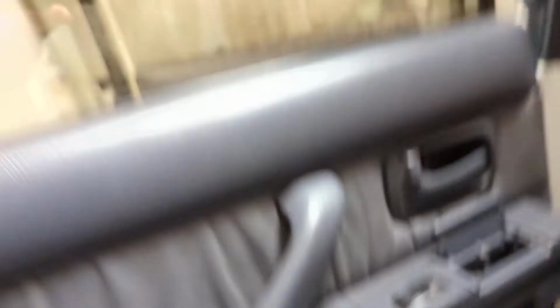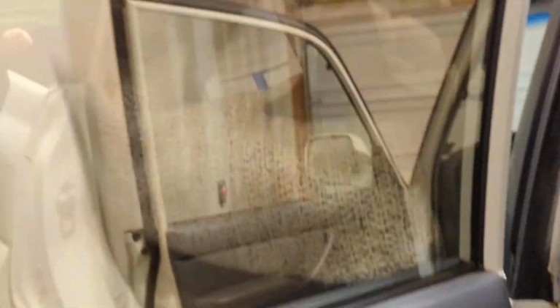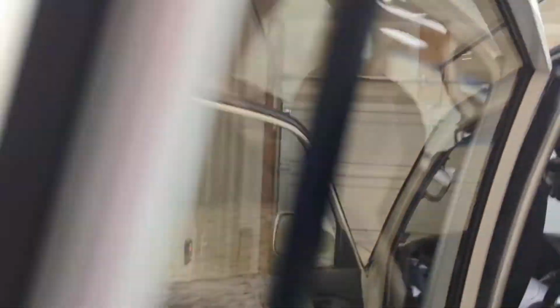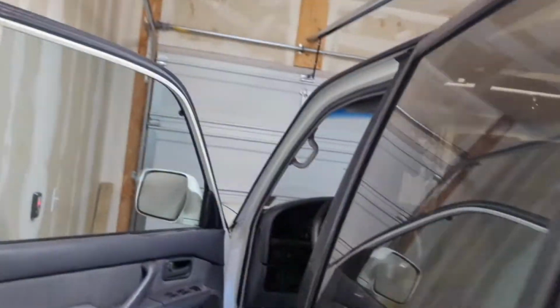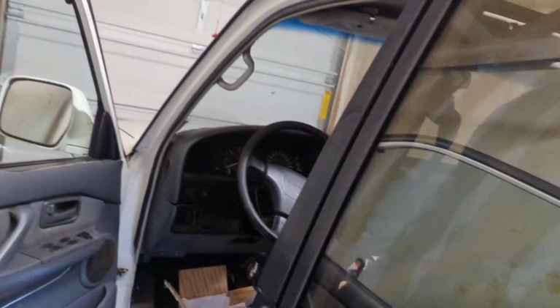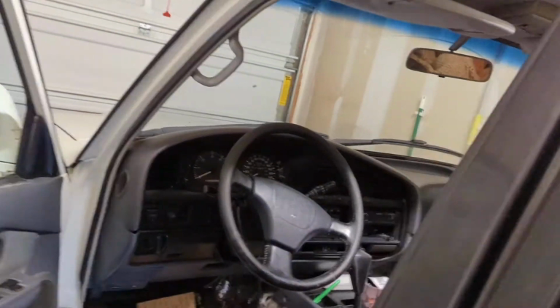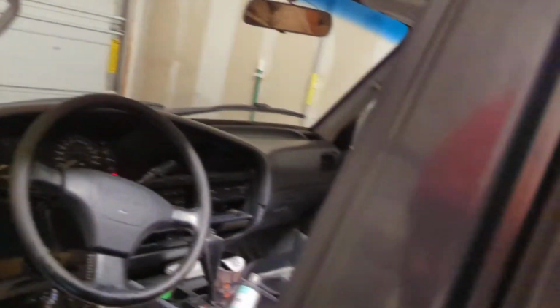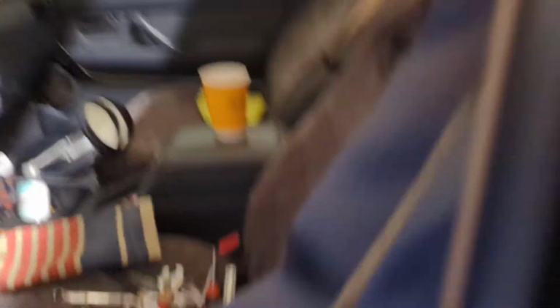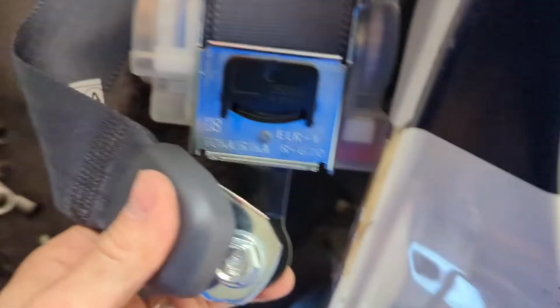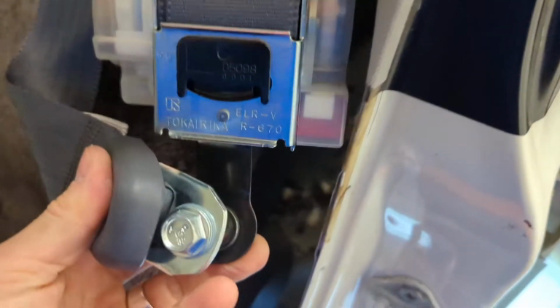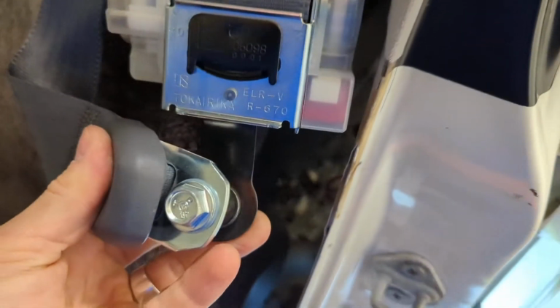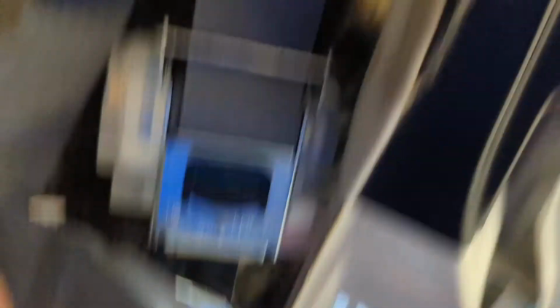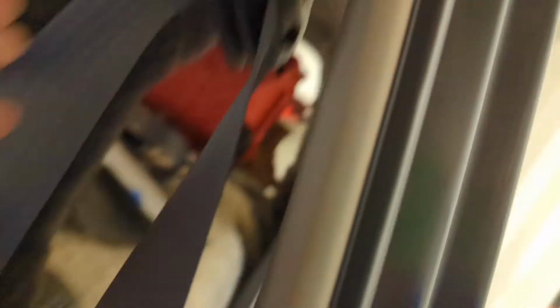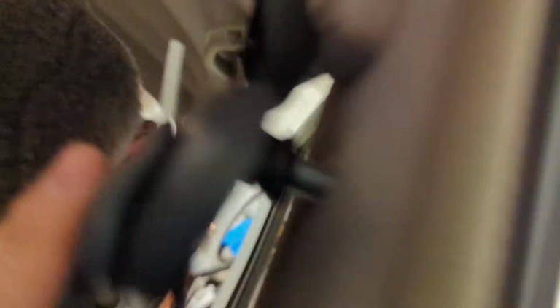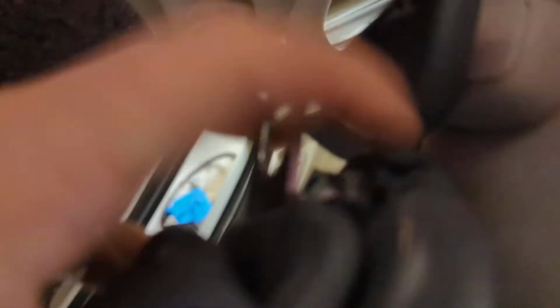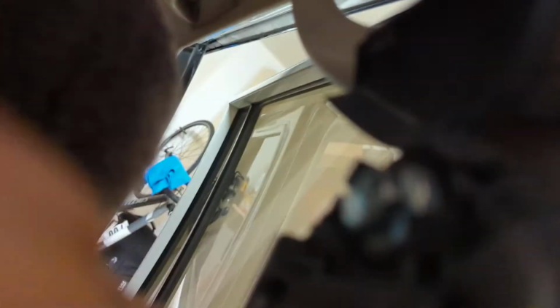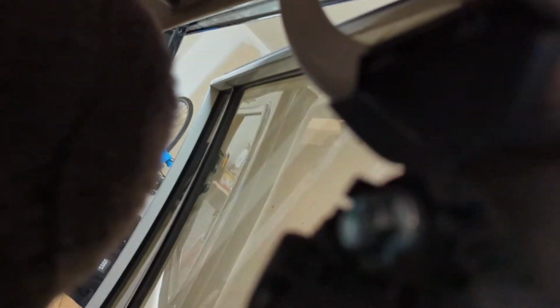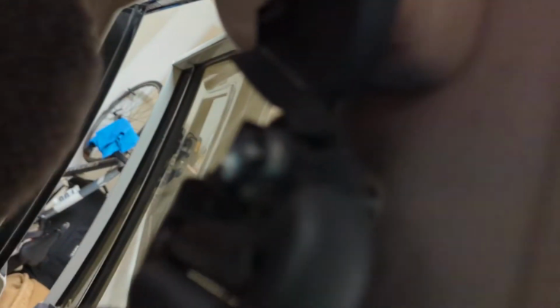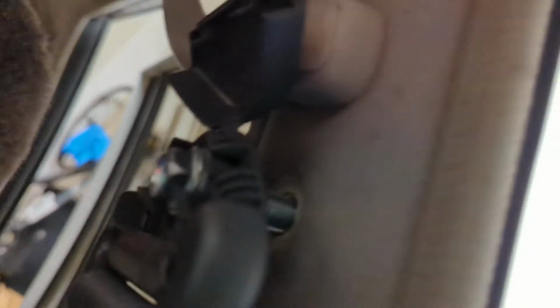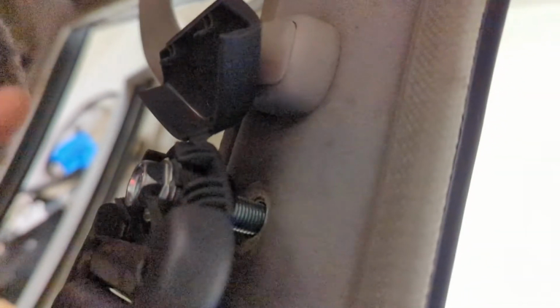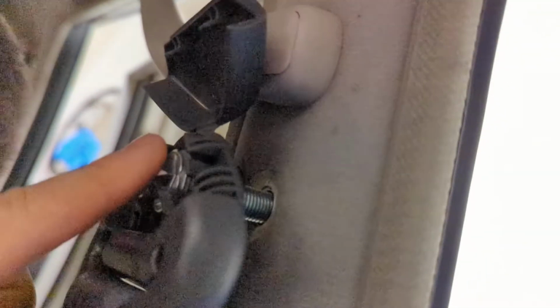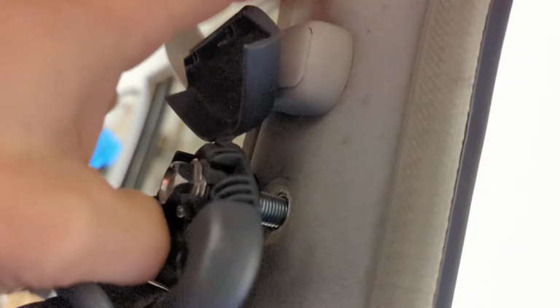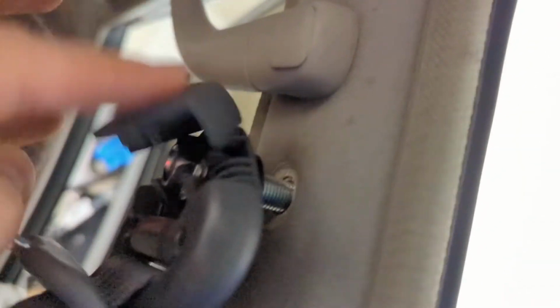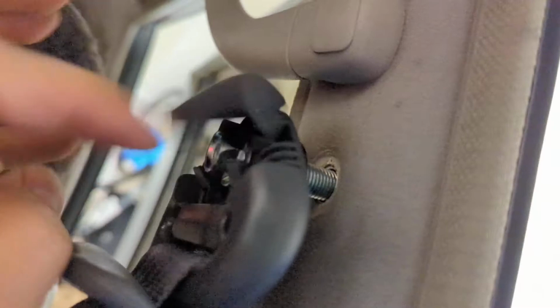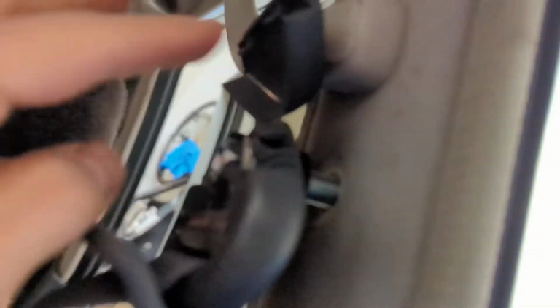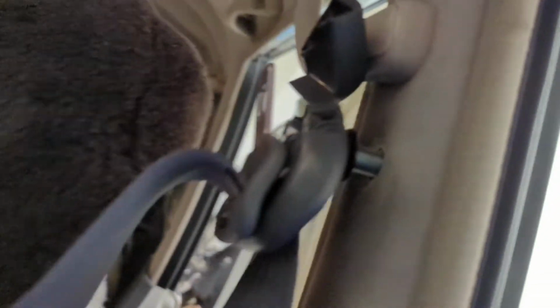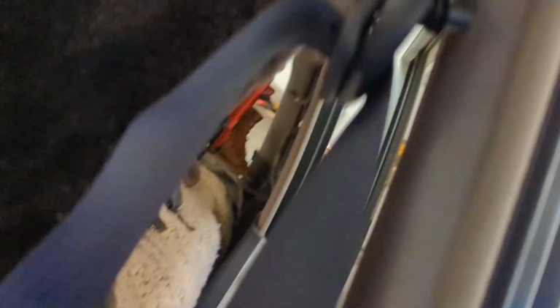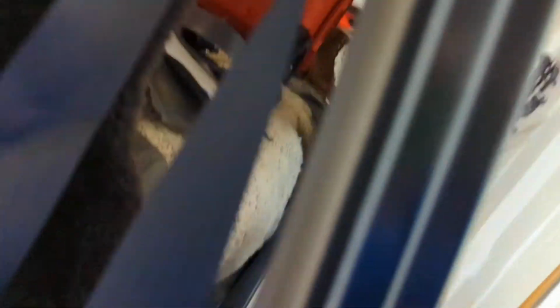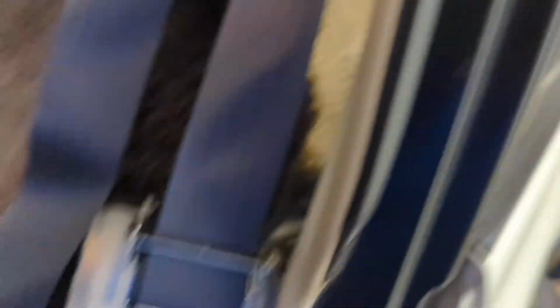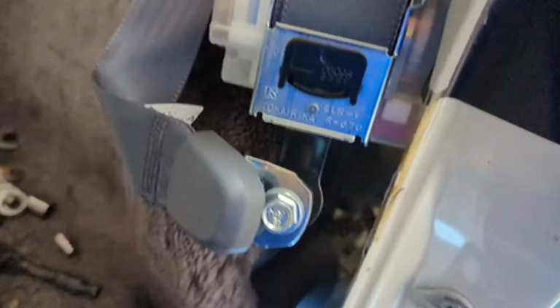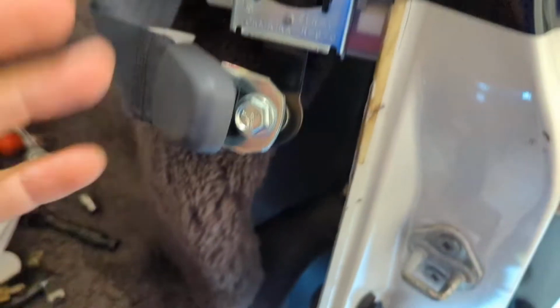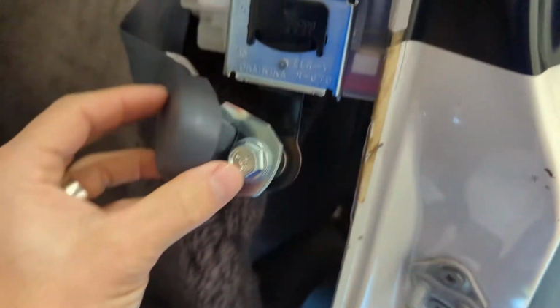All the hardware comes with it, and that's all you really need. So 14mm, 14mm — this pops up and into it, and you have a brand new seat belt made in Japan.